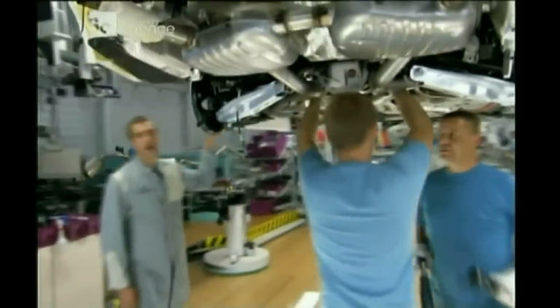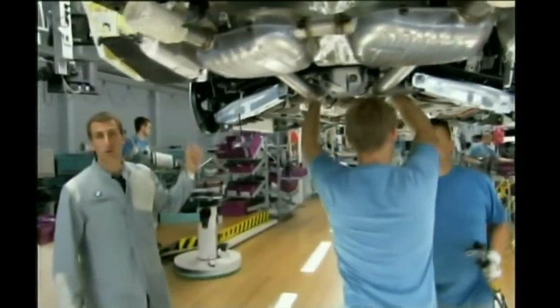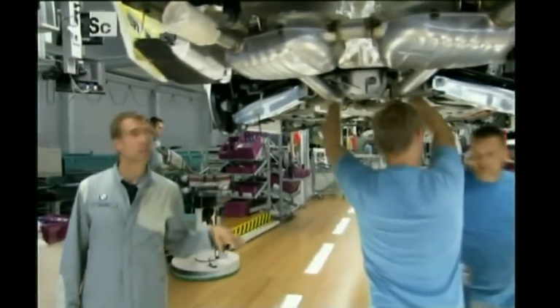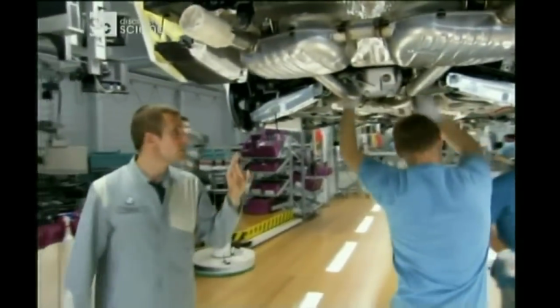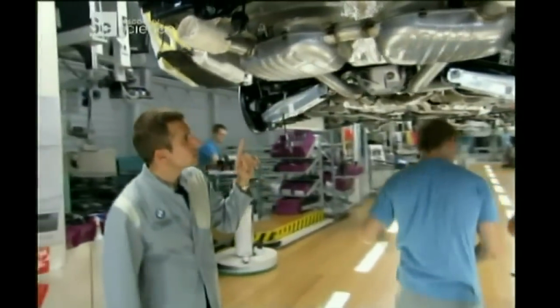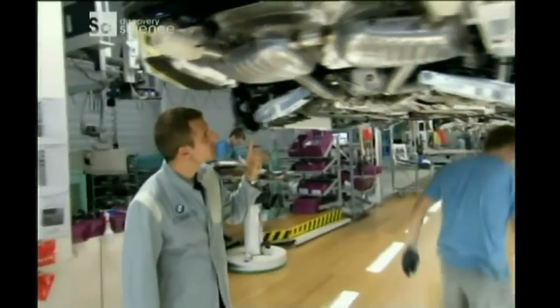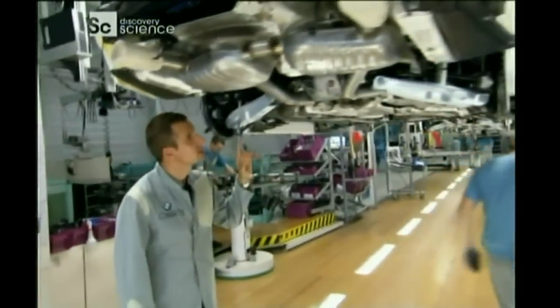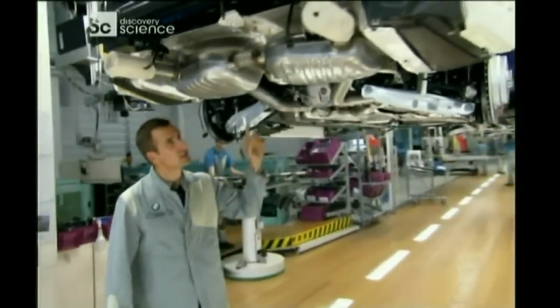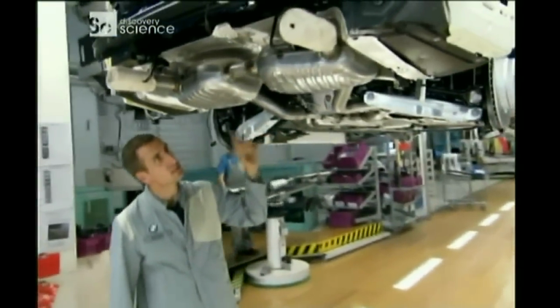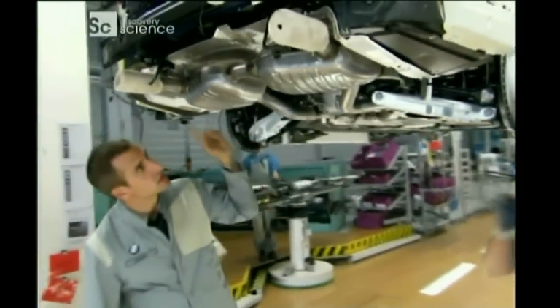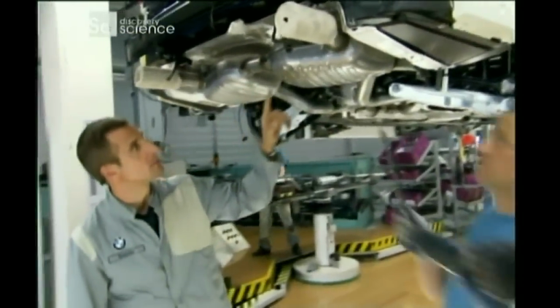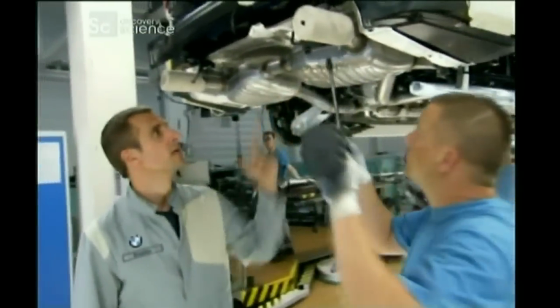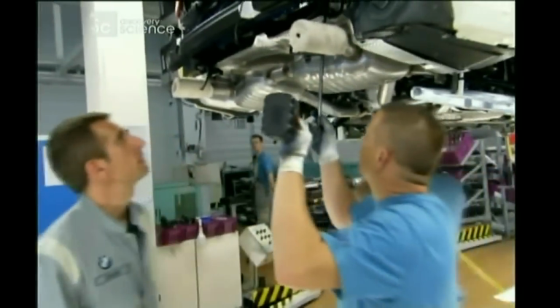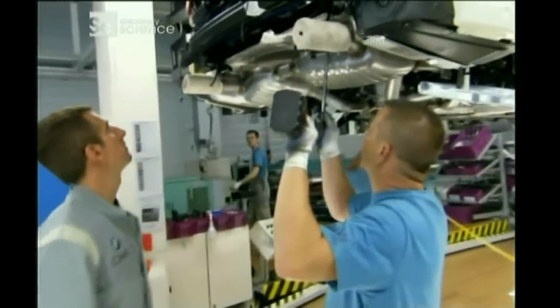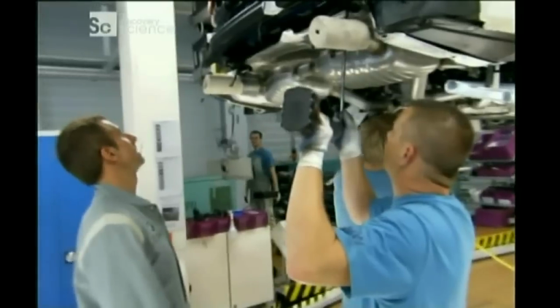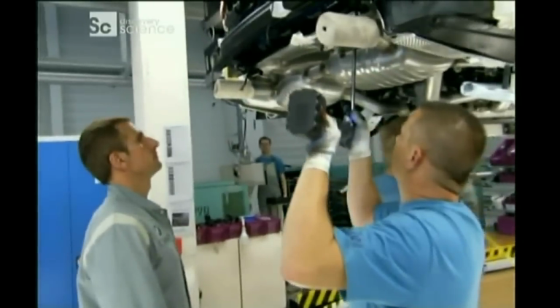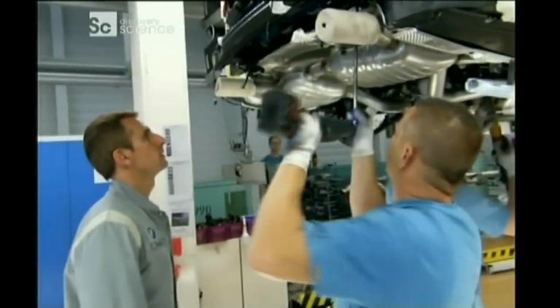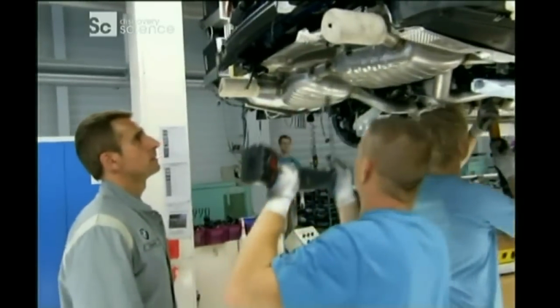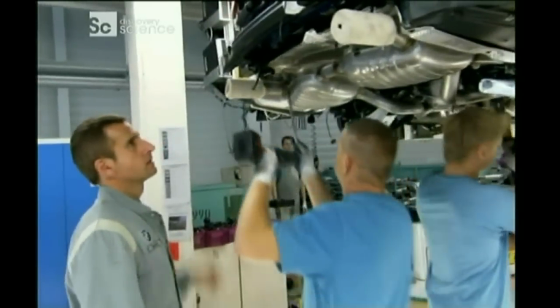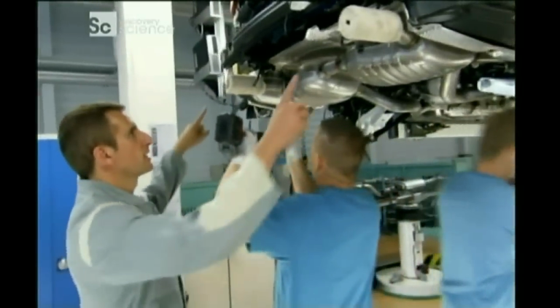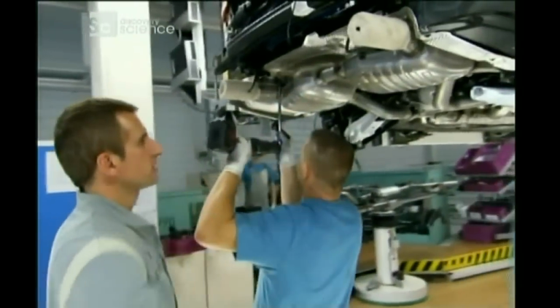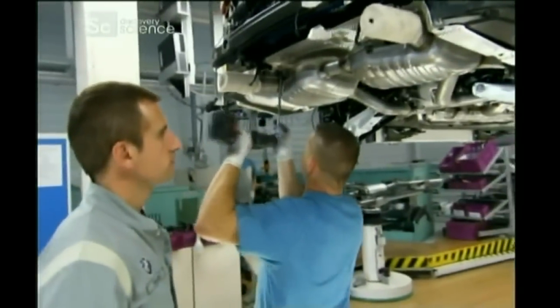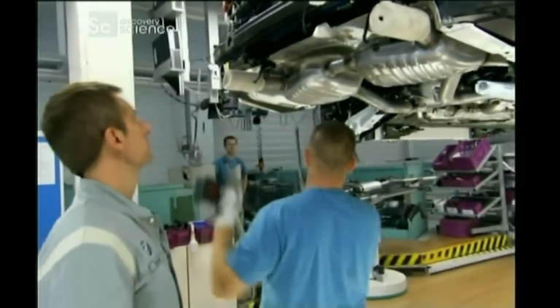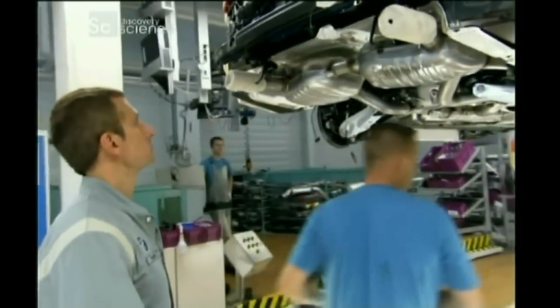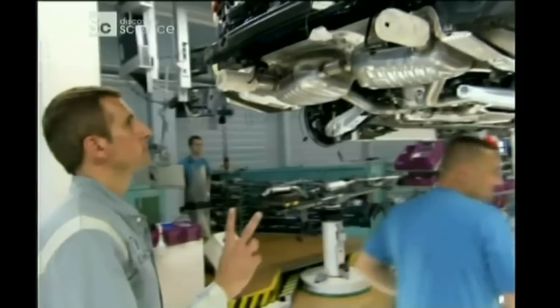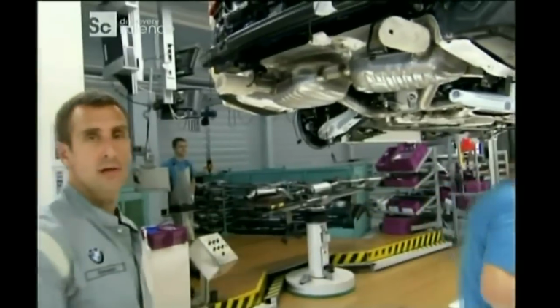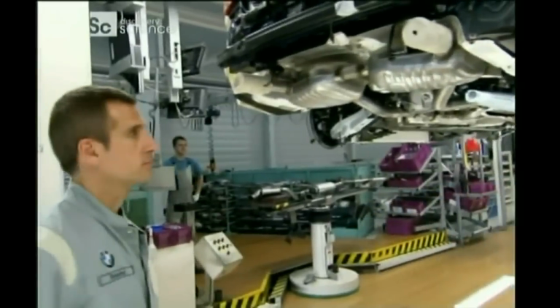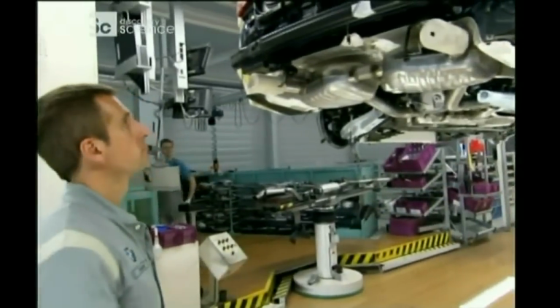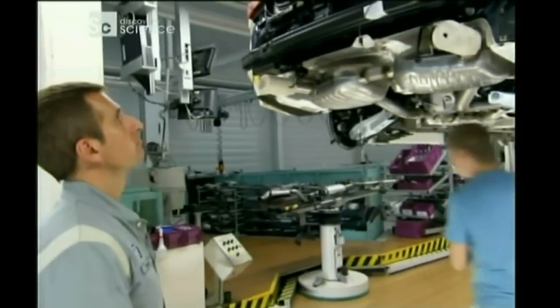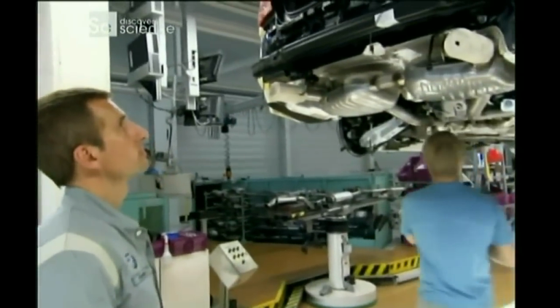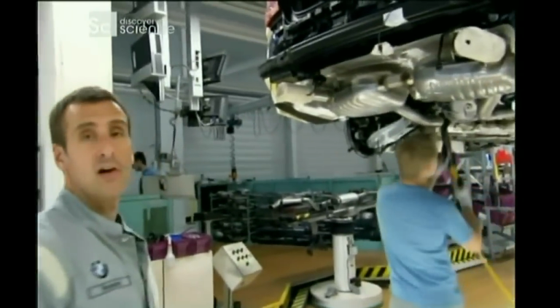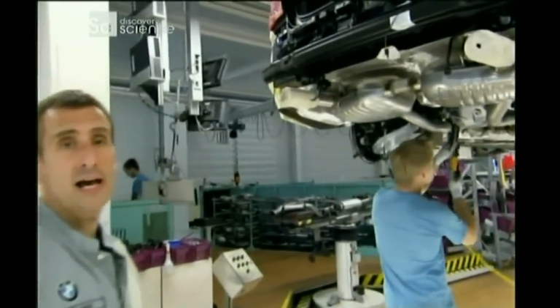At this point in the assembly, we are just finishing up the installation of the exhaust system in our 335D. Twin exhaust, two turbos — things are going to haul out.